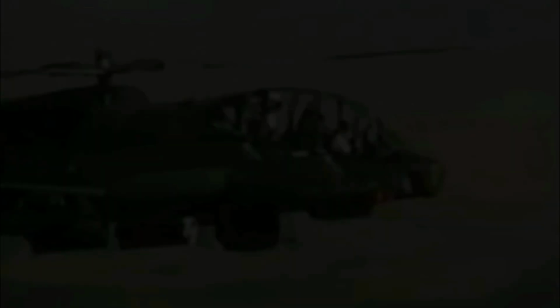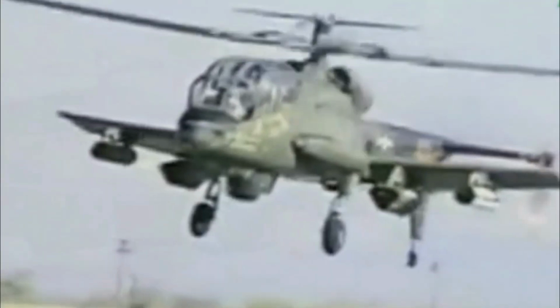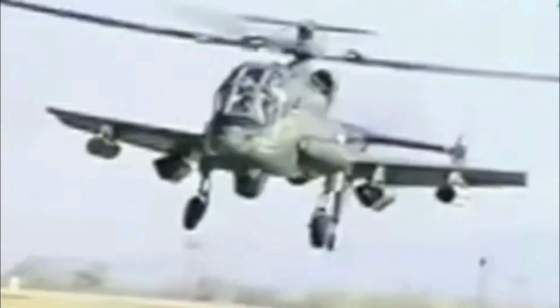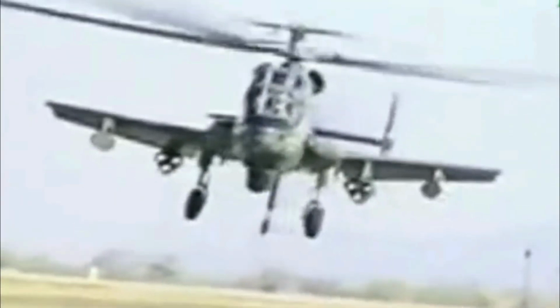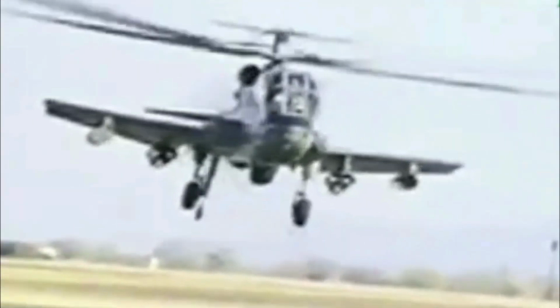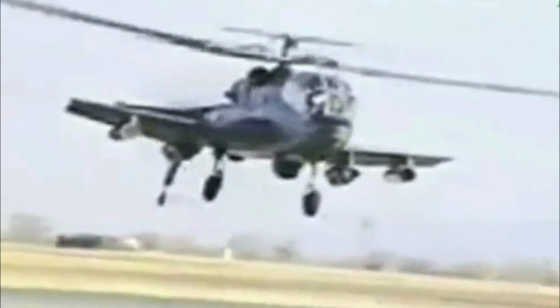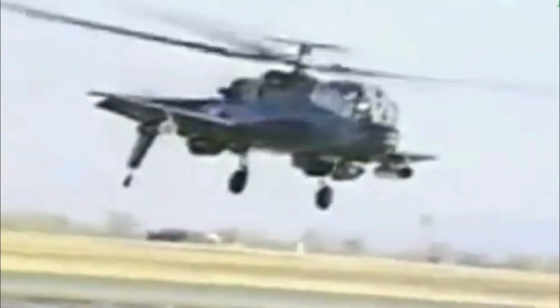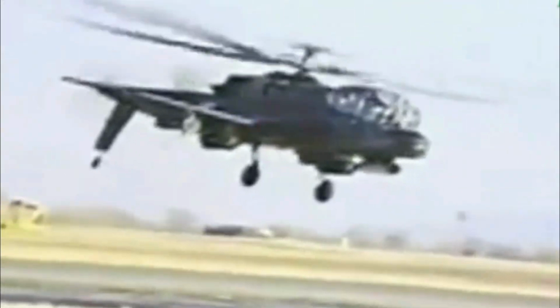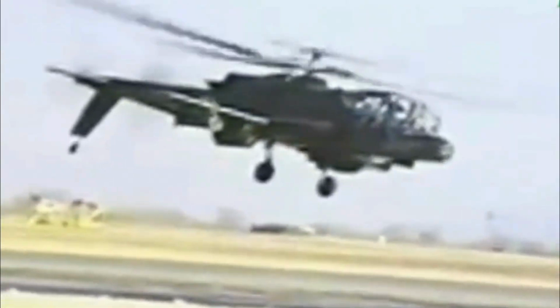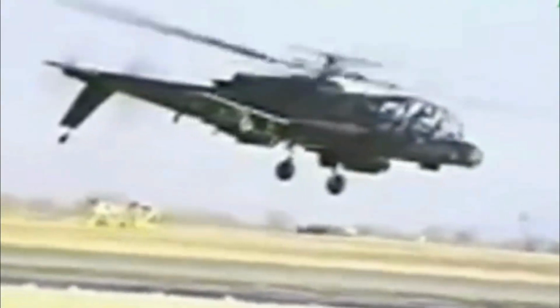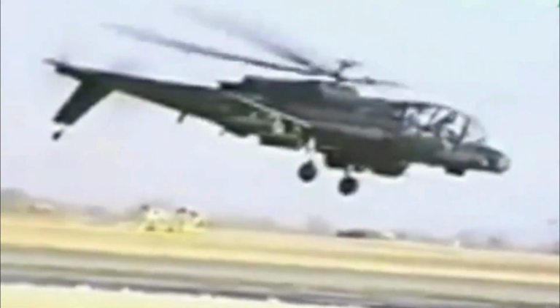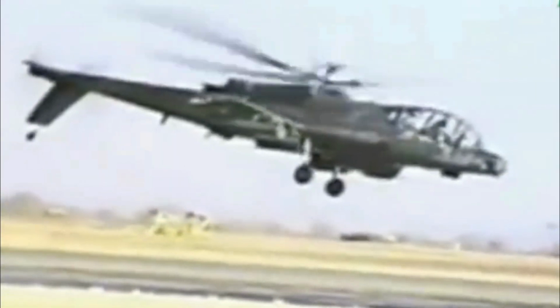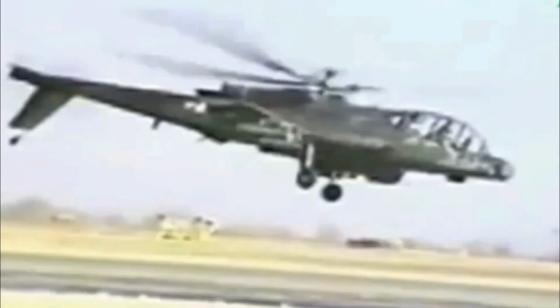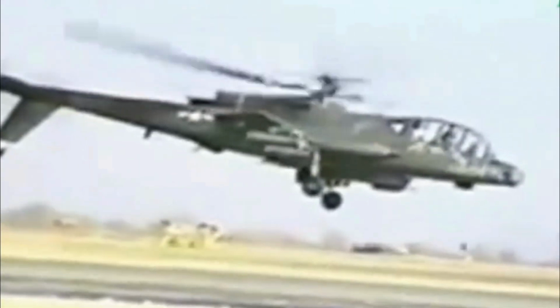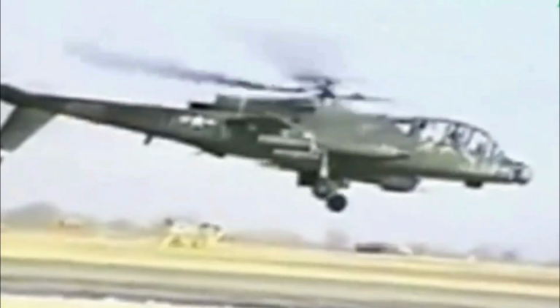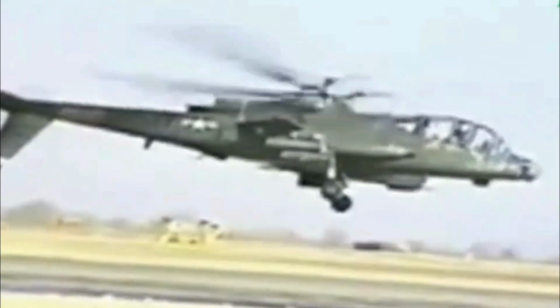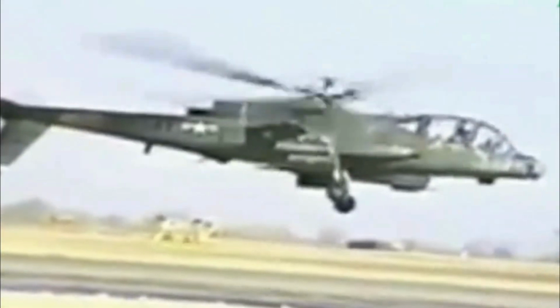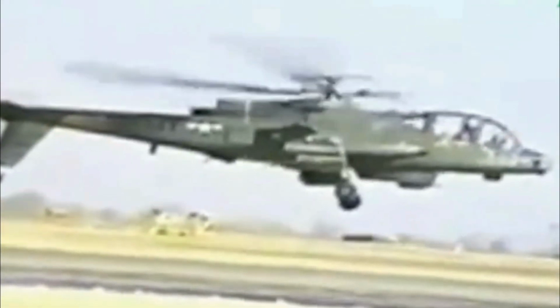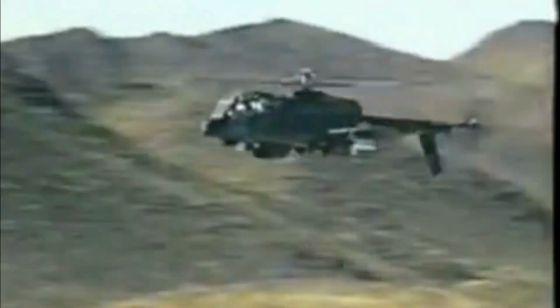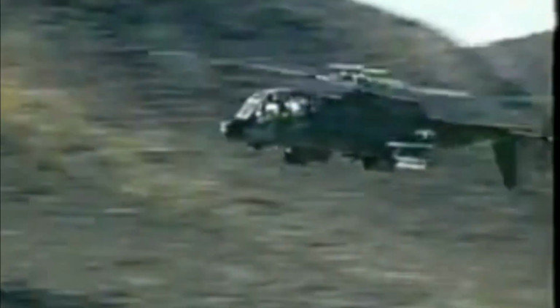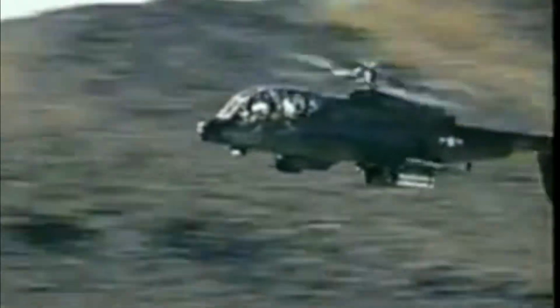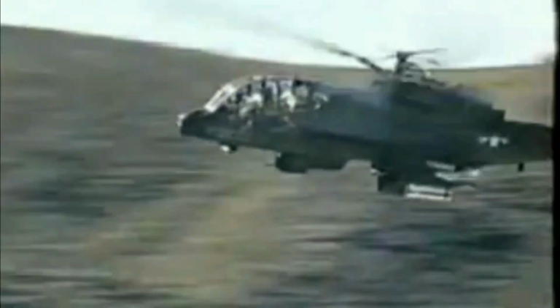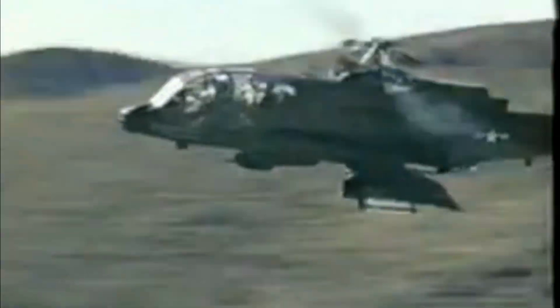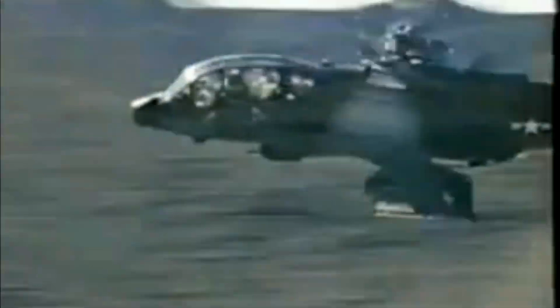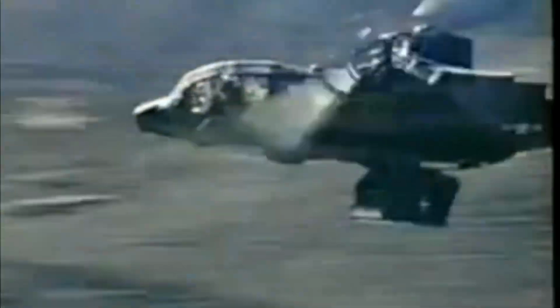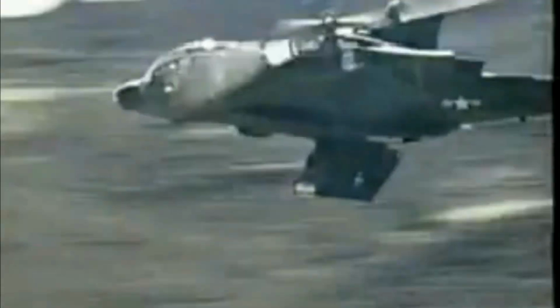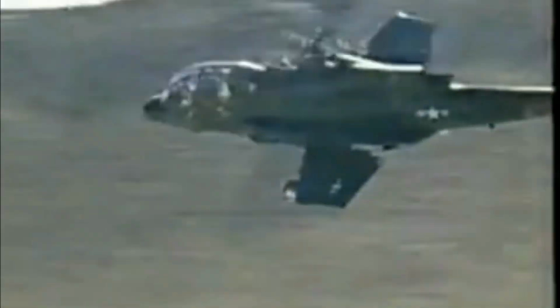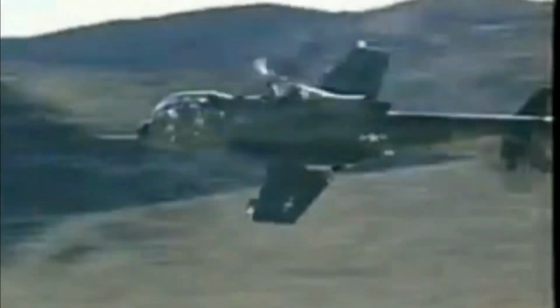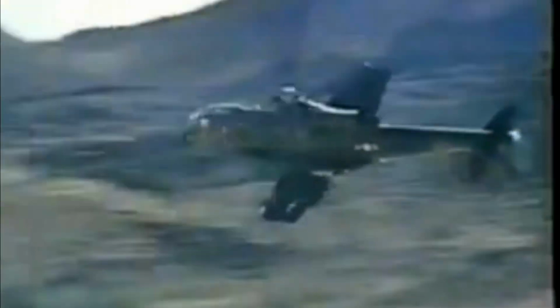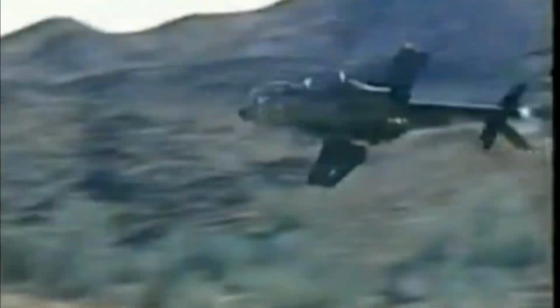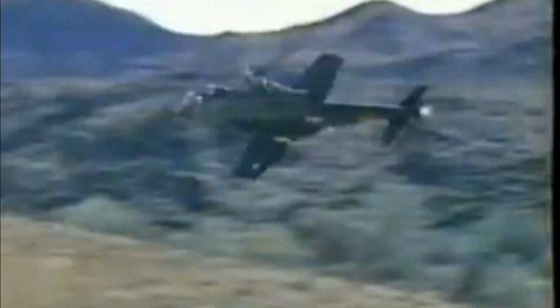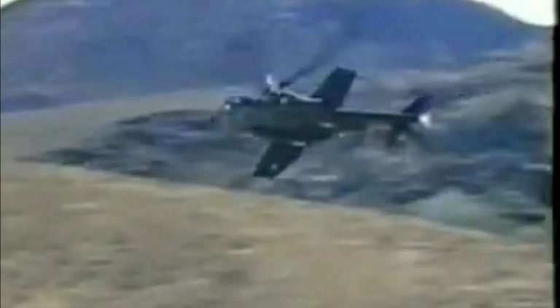The Cheyenne was developed to meet the U.S. Army's need for a fast, armored, and heavily armed helicopter. Its mission was to strengthen the Army's escort and attack capabilities in modern combat.